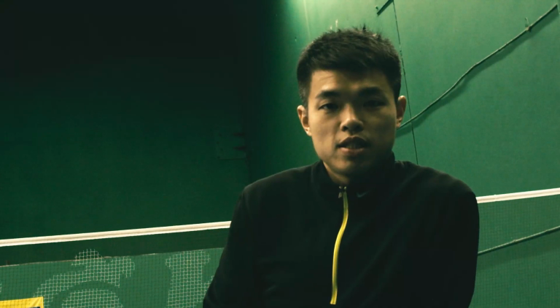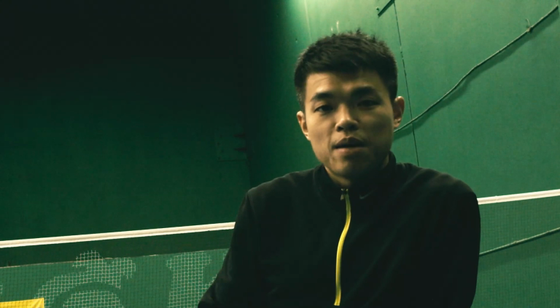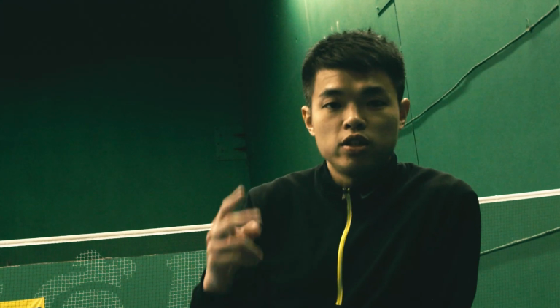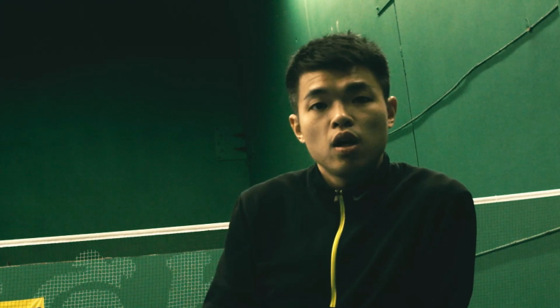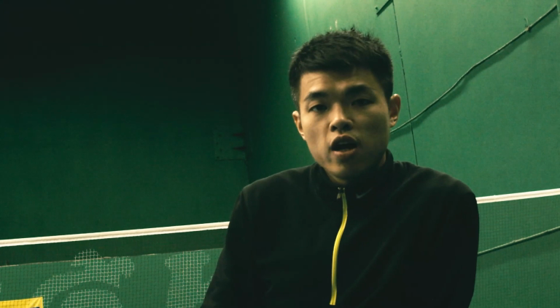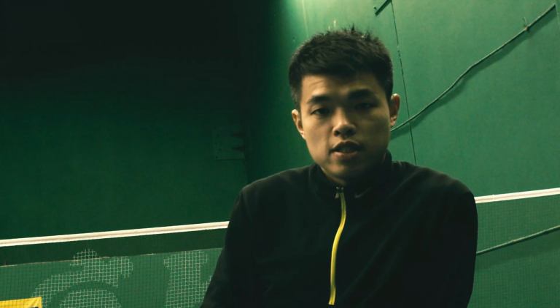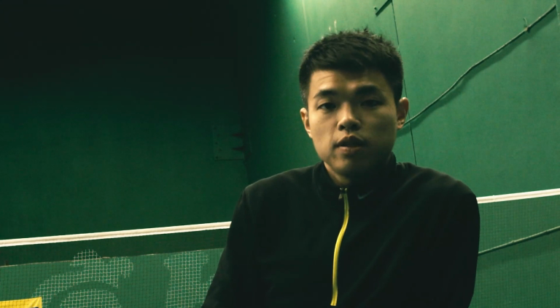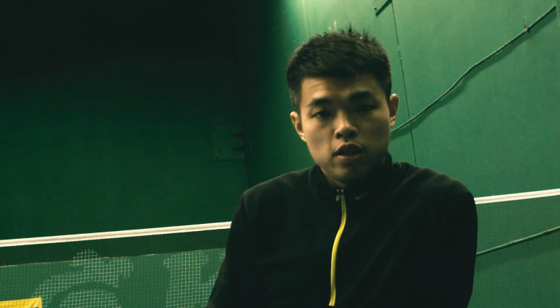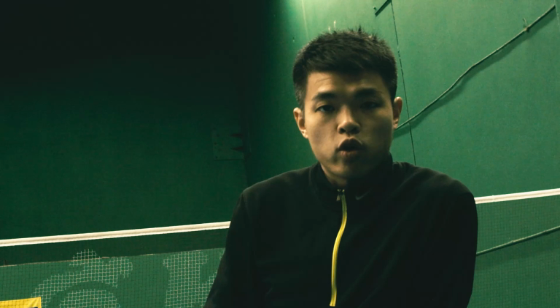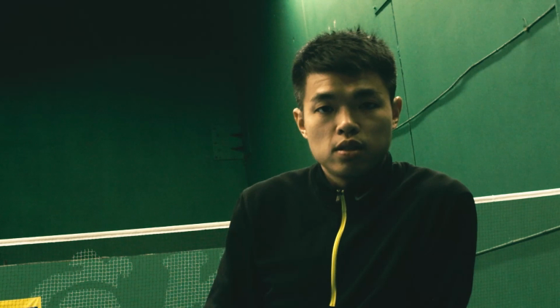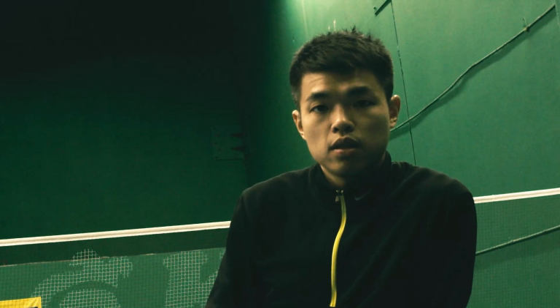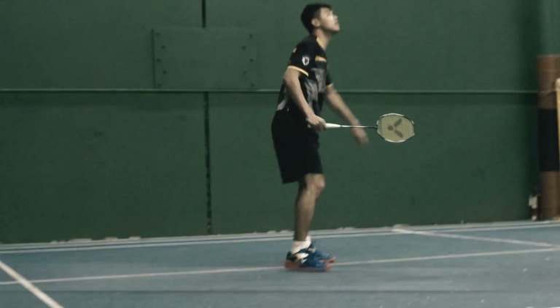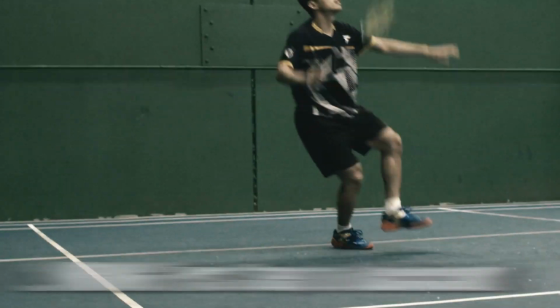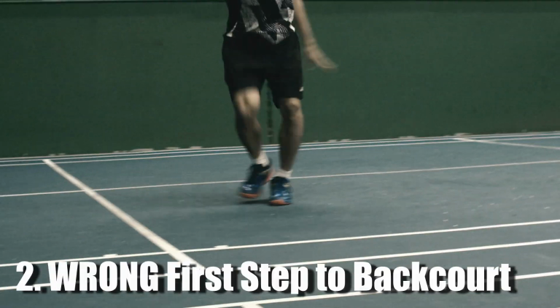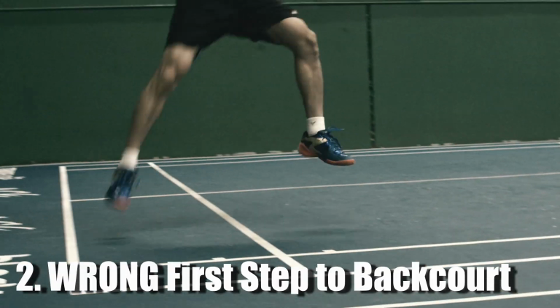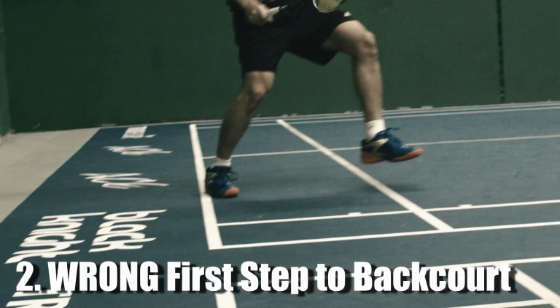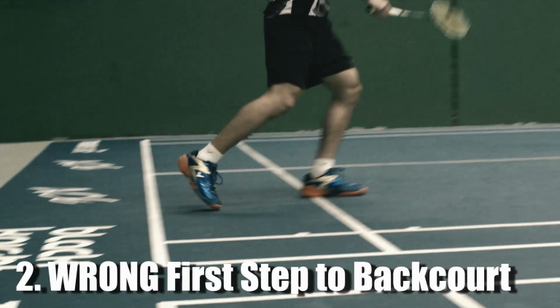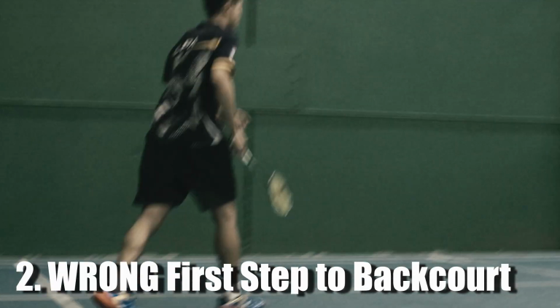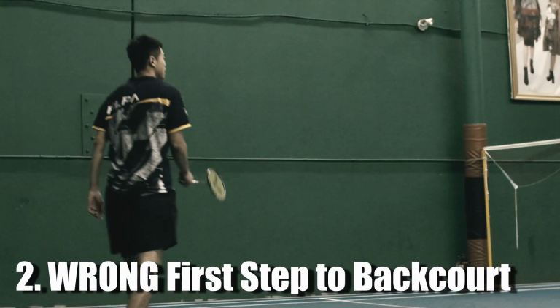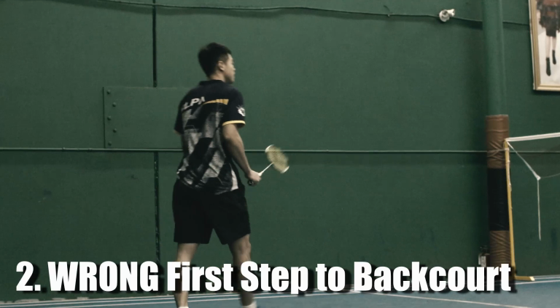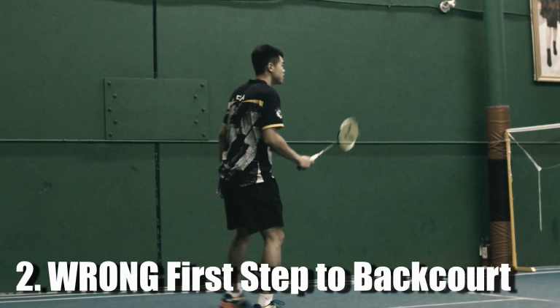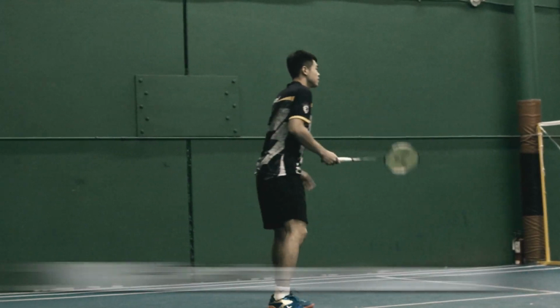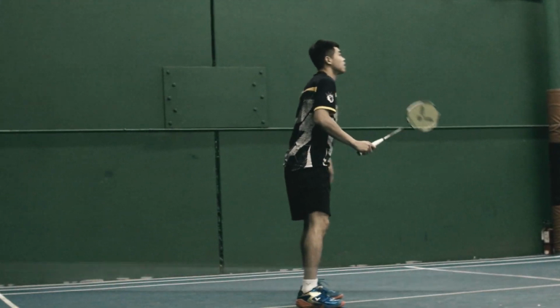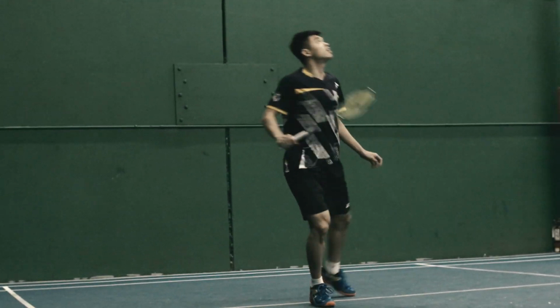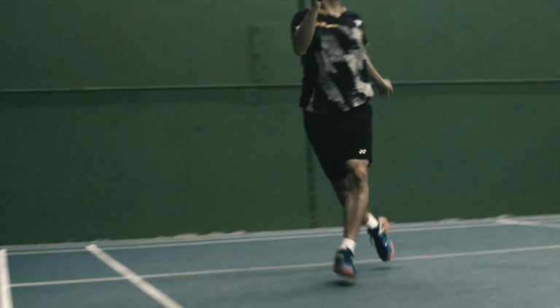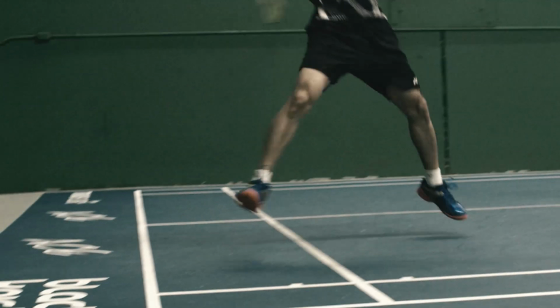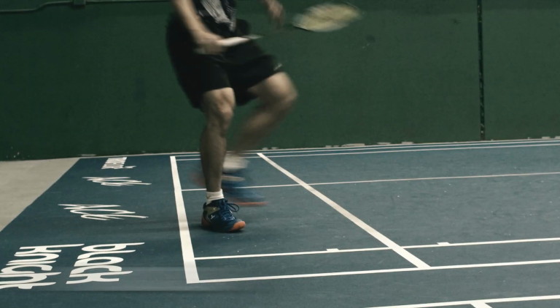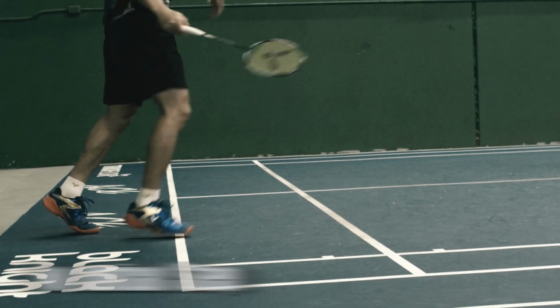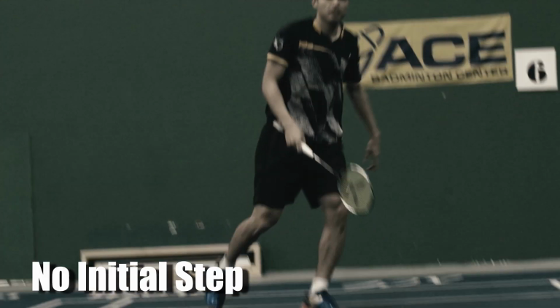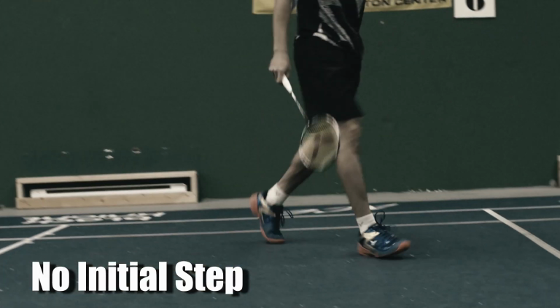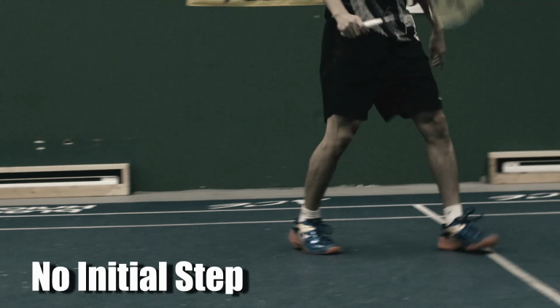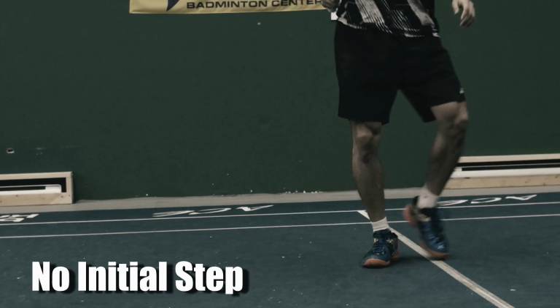Mistake No.2: Wrong First Step to the Backcourt. This mistake always happens when people rush to the shuttle — it's because they don't do the initial step and they start with their non-racket foot.